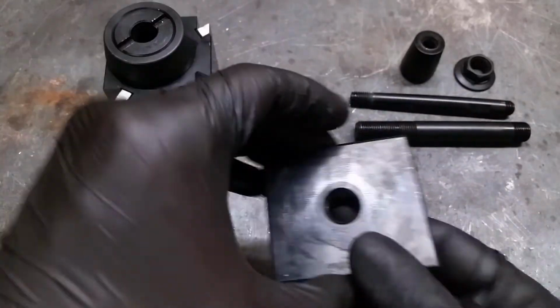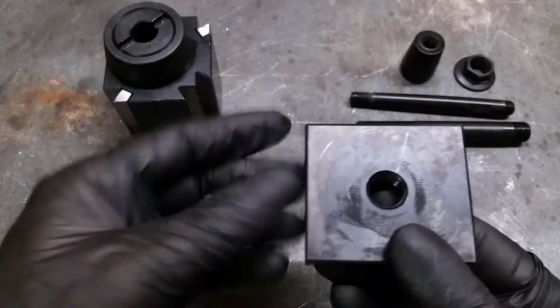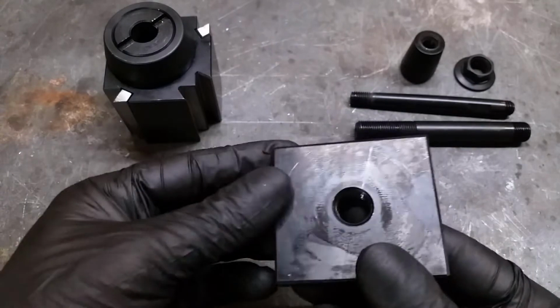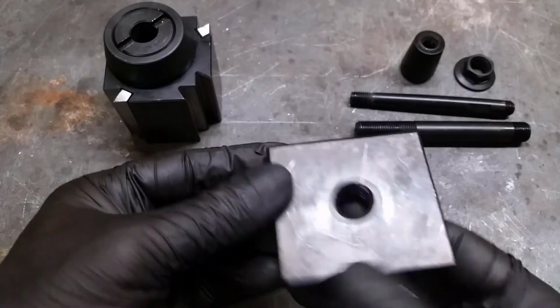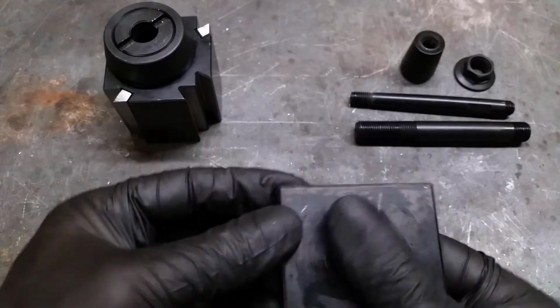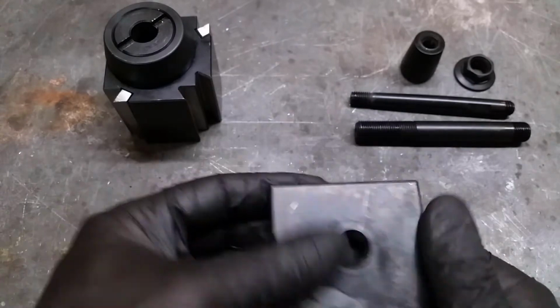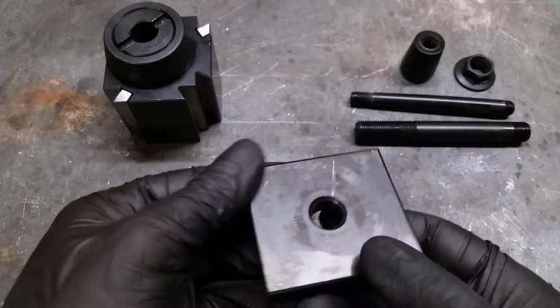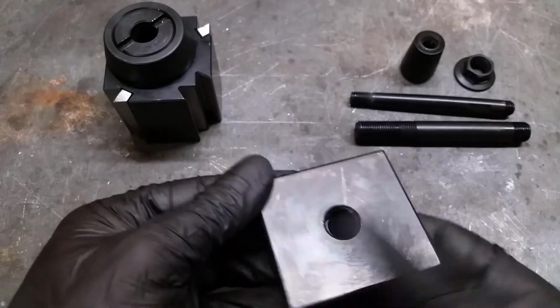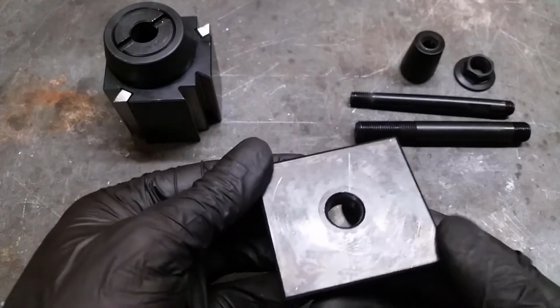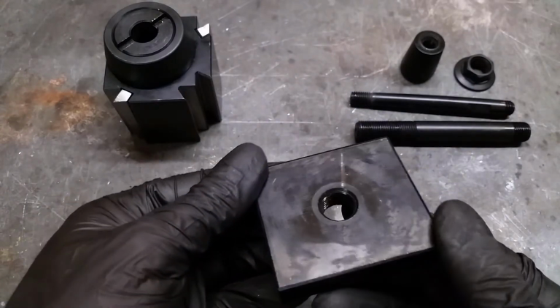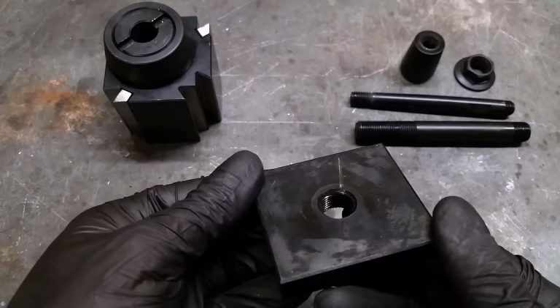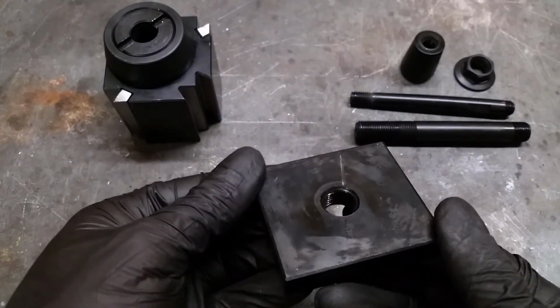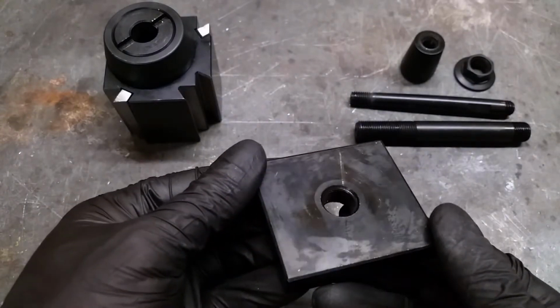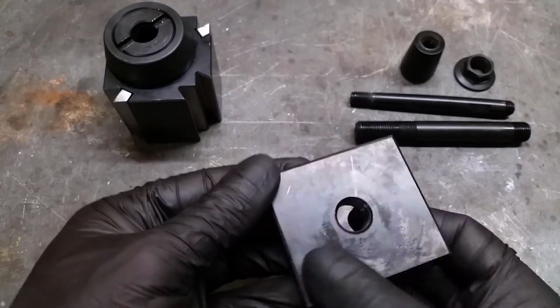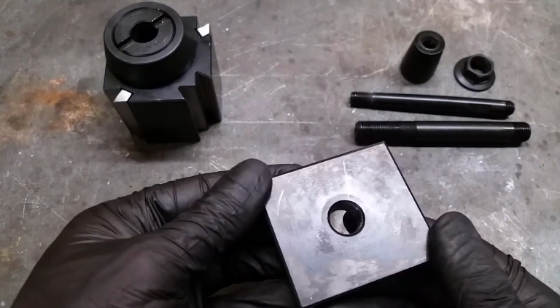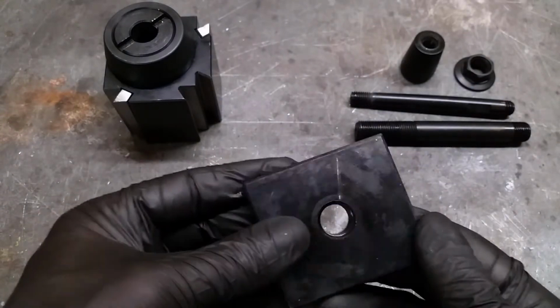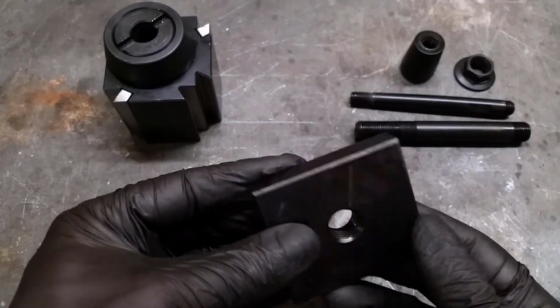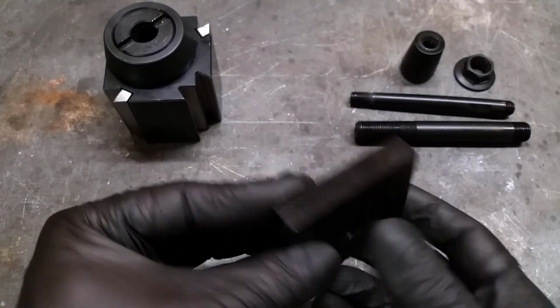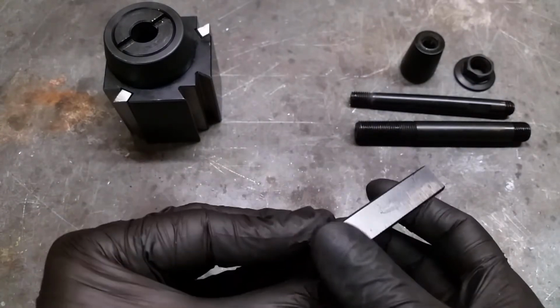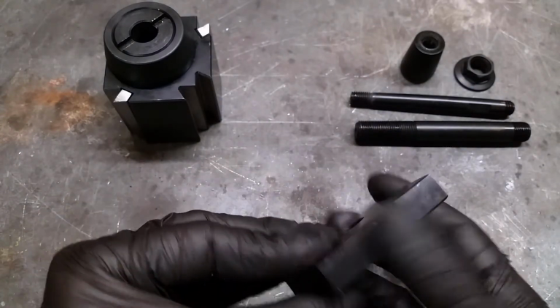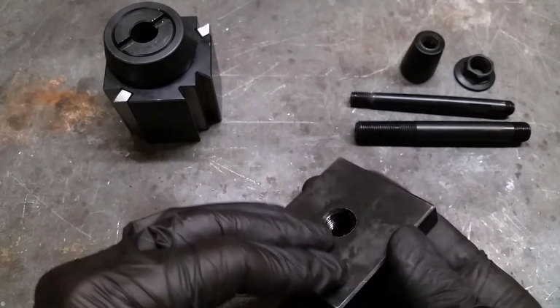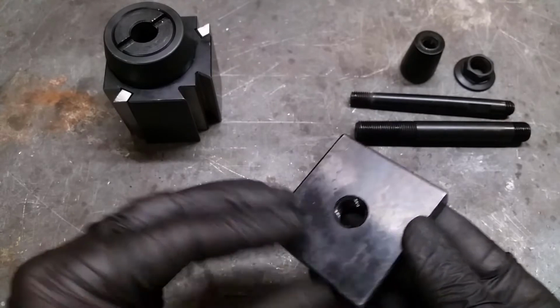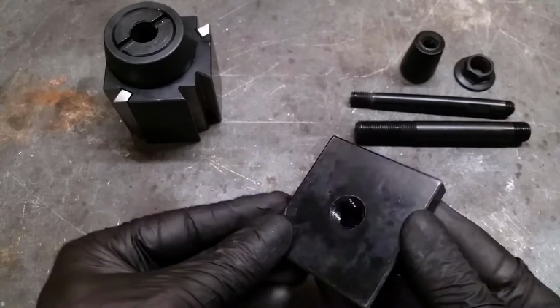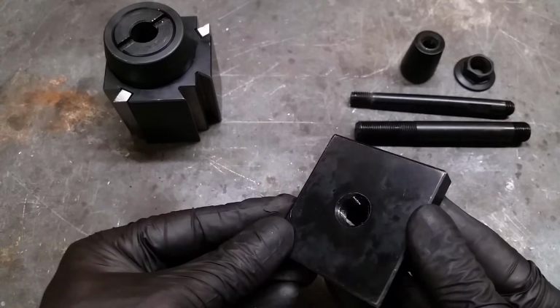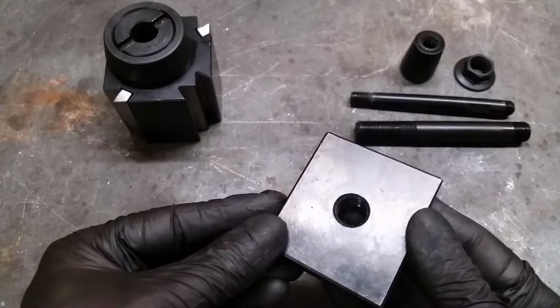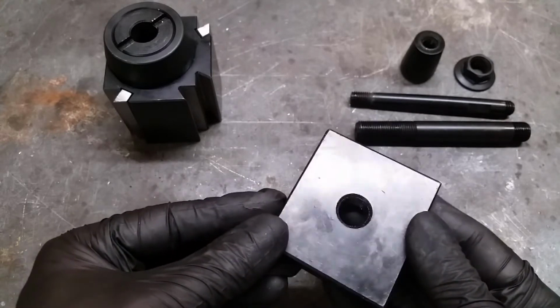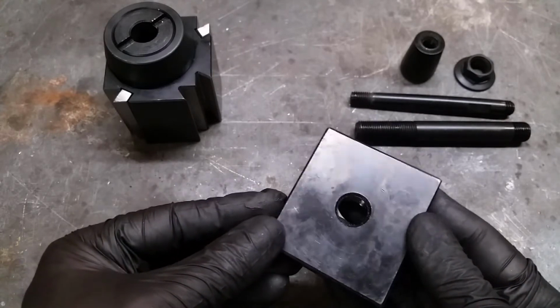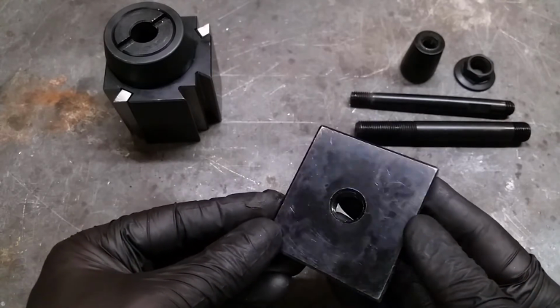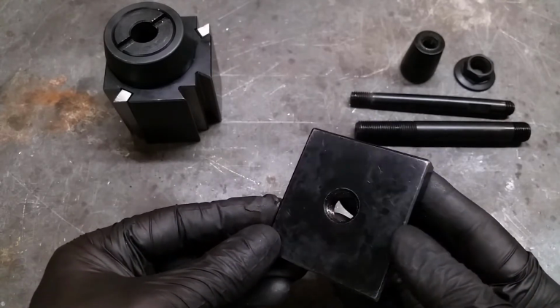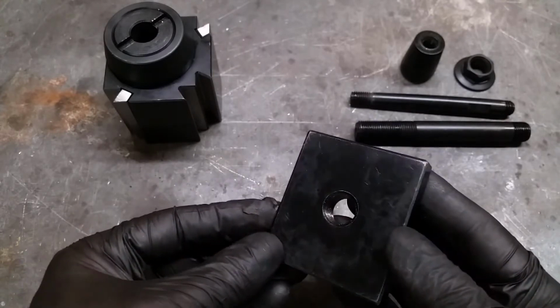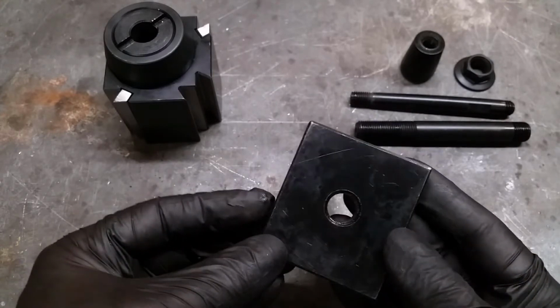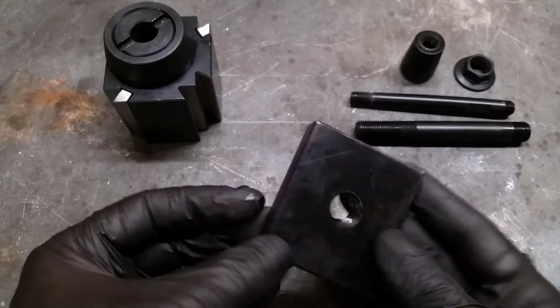The base plate is just a piece of flat steel with a threaded hole in it. I think in most cases you don't even need it for your machine, but it's nice to have it.